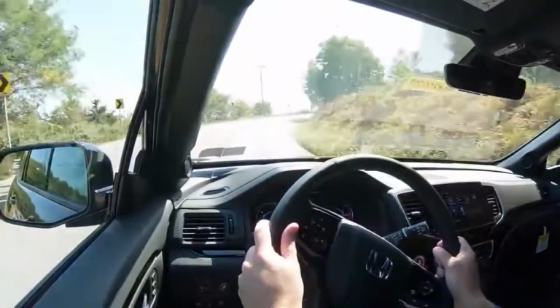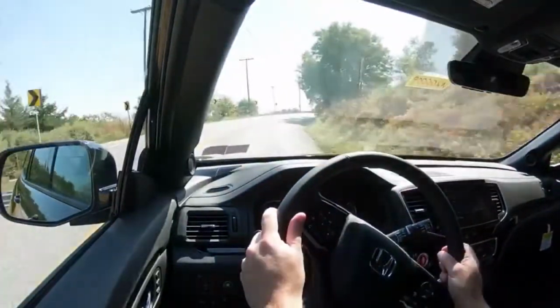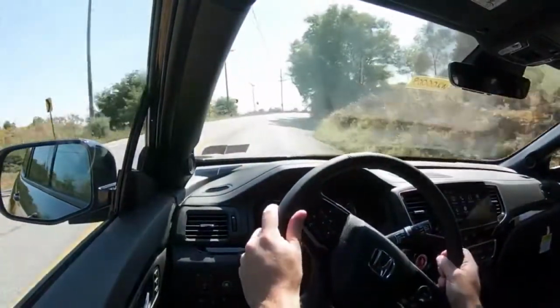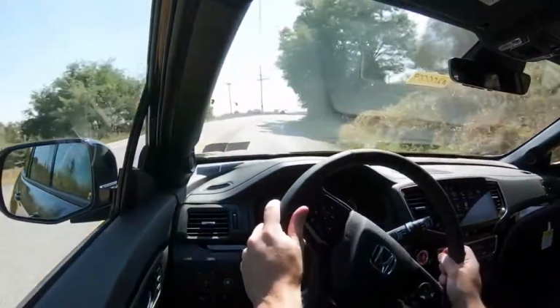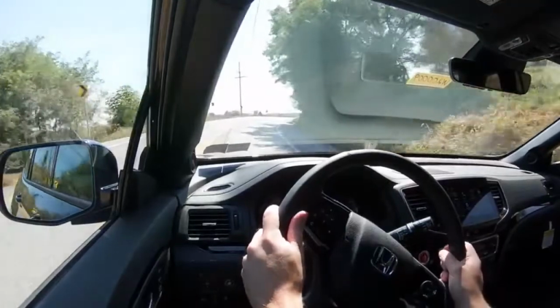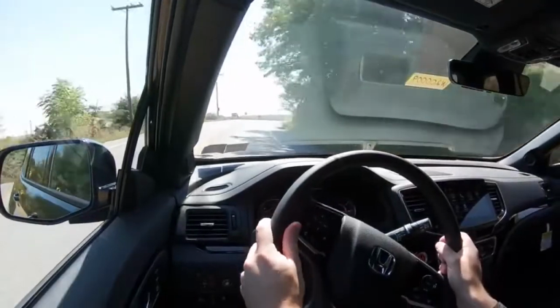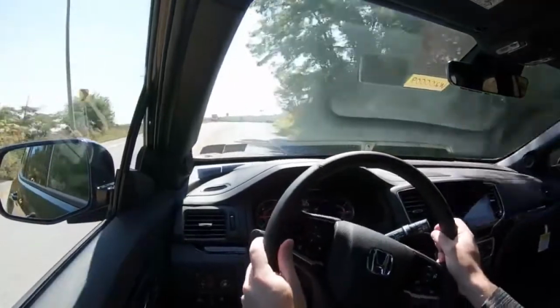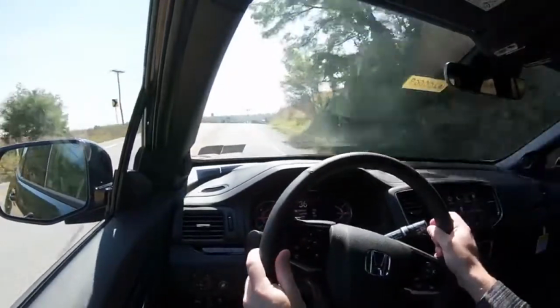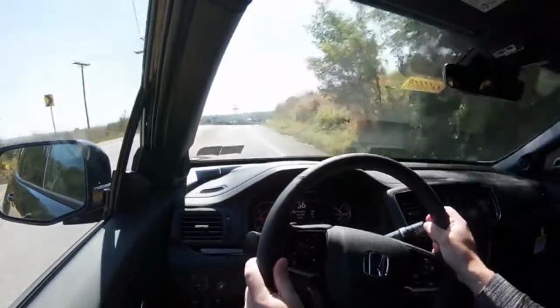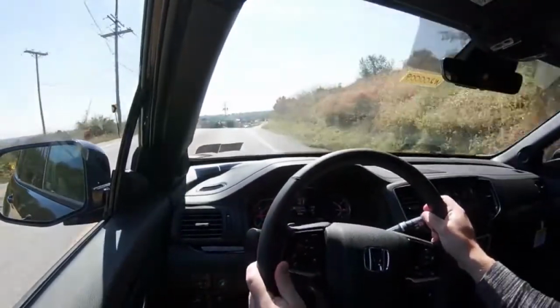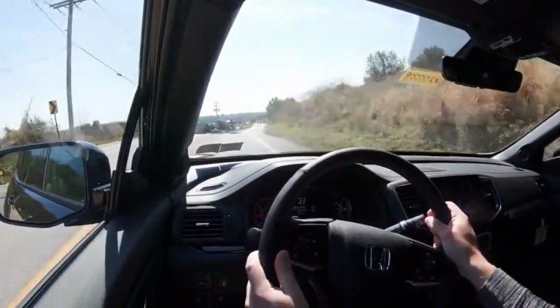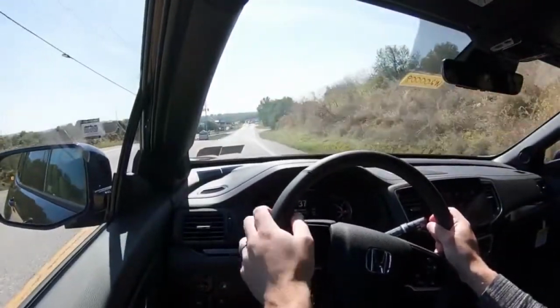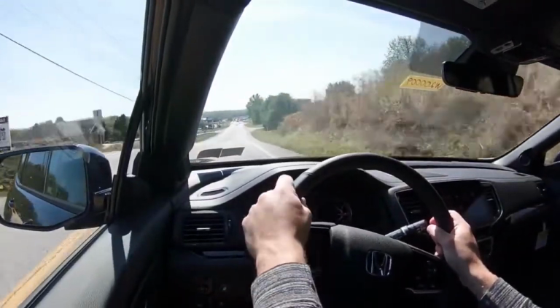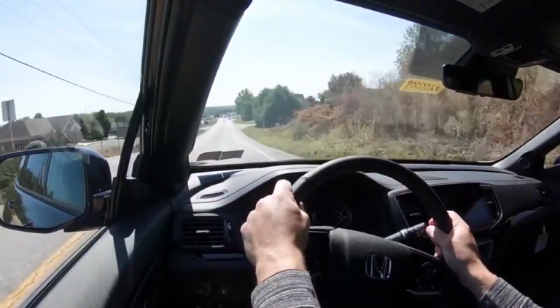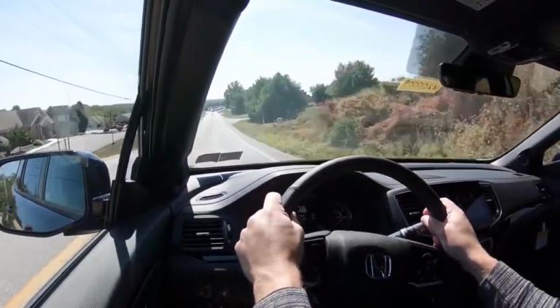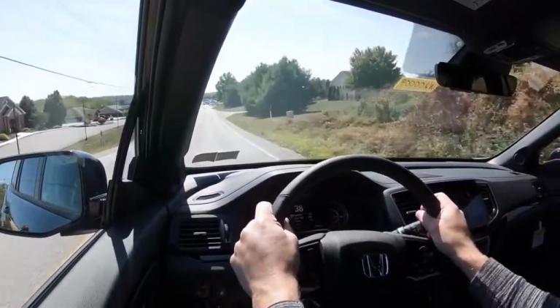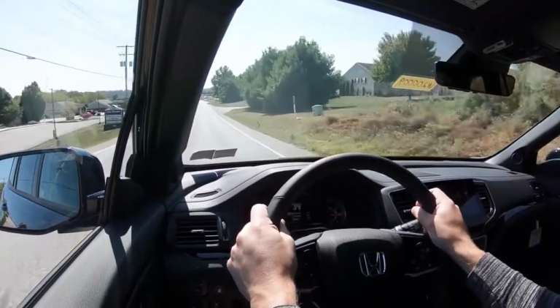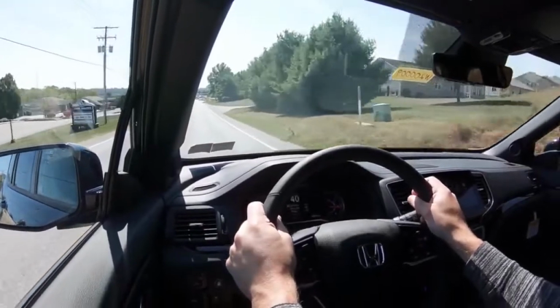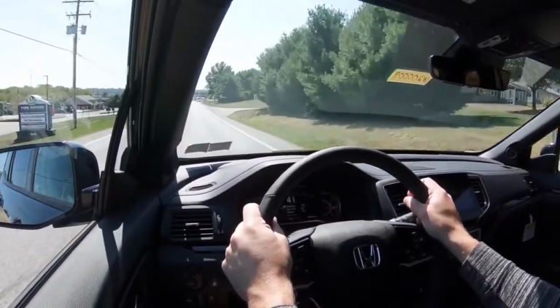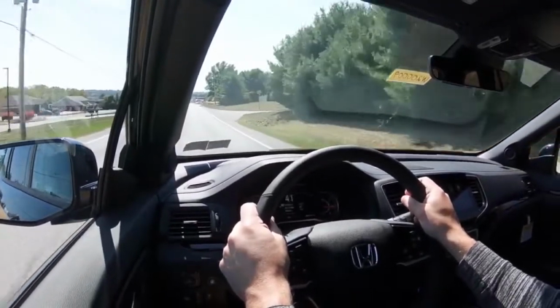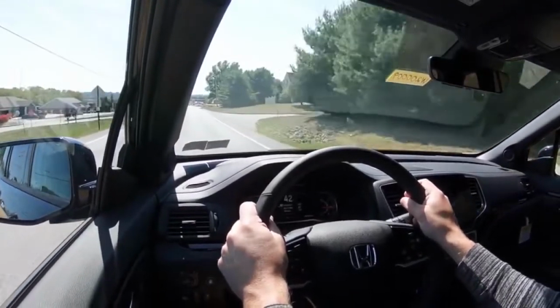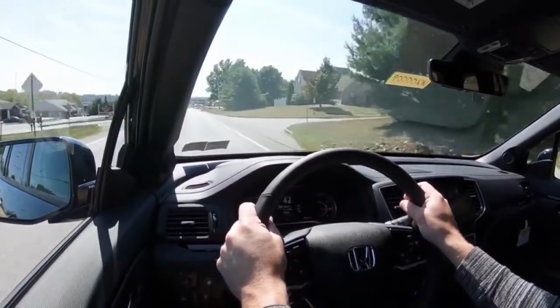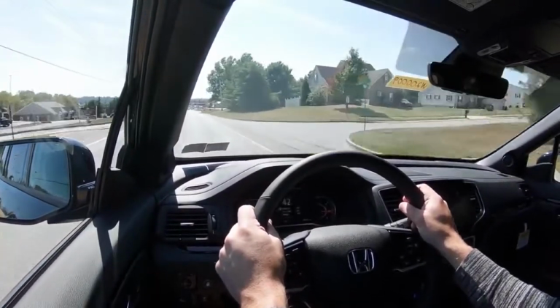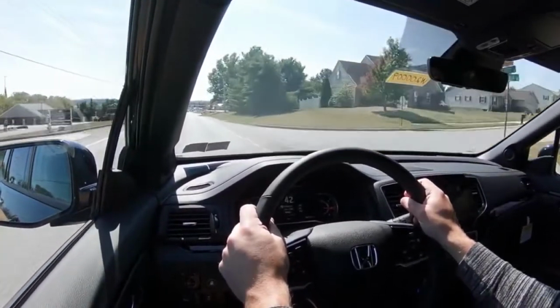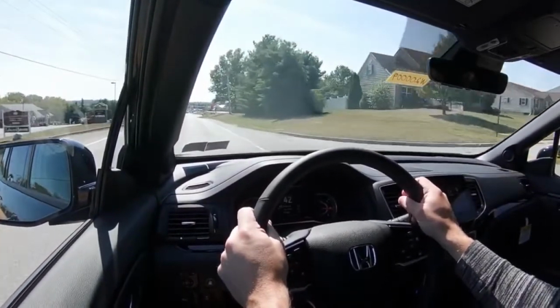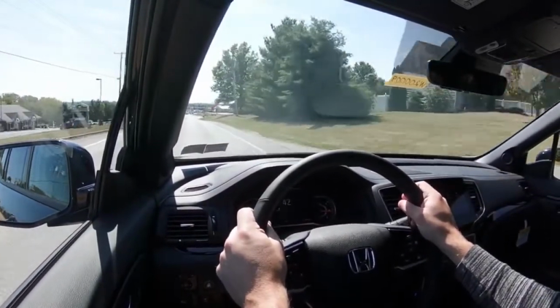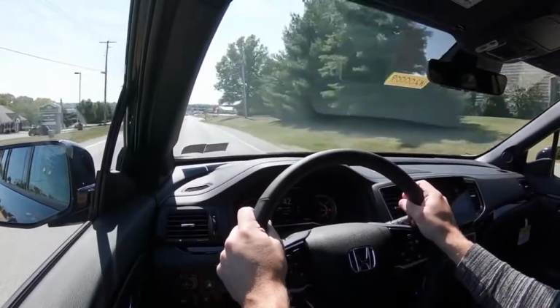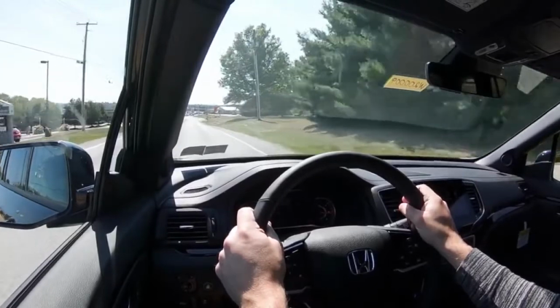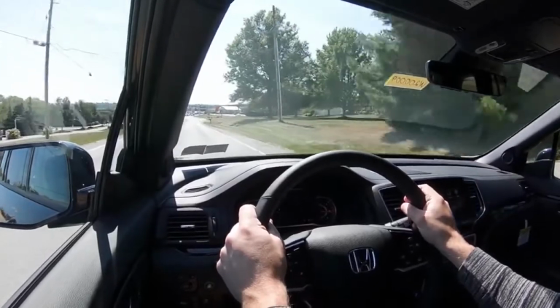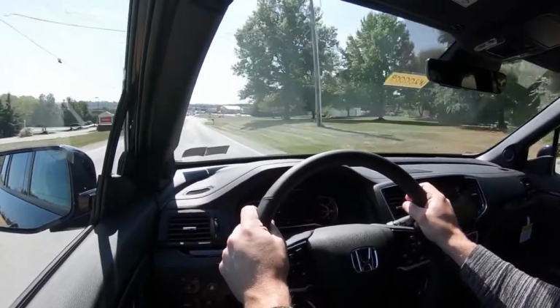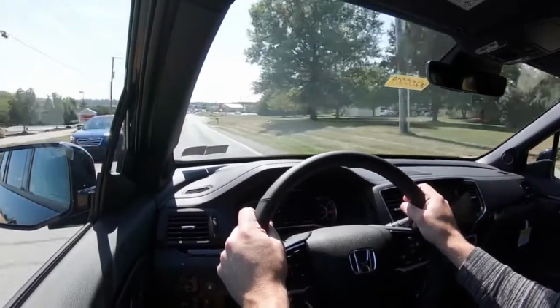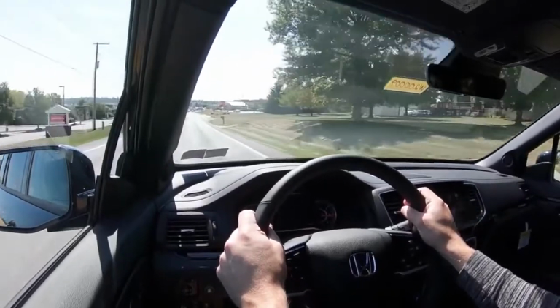Where they differ is handling and steering feel. Honda is typically known for heavier steering — not as heavy as Mazda, but a very nice feel. Having driven both, I'd say the Honda Pilot offers better steering feel with a more direct response when turning. So the Pilot takes this one, putting us back to a tie at three to three.